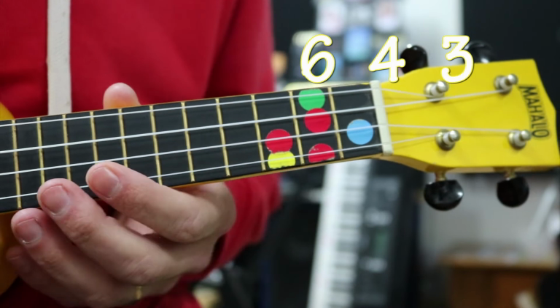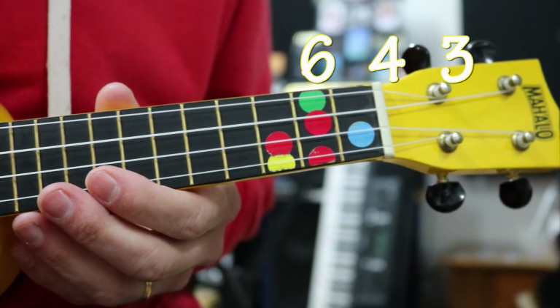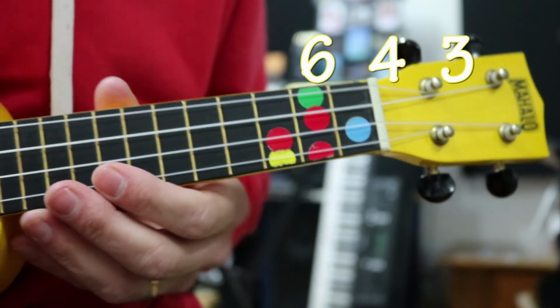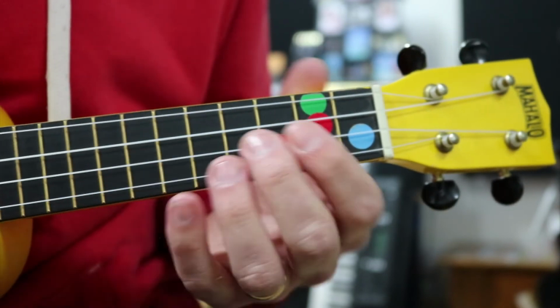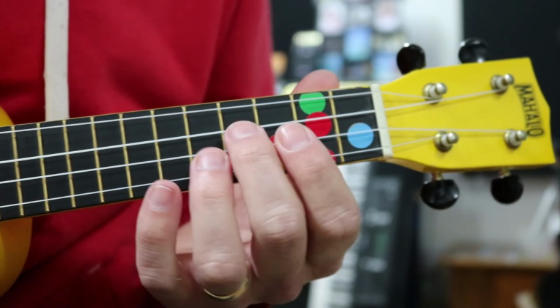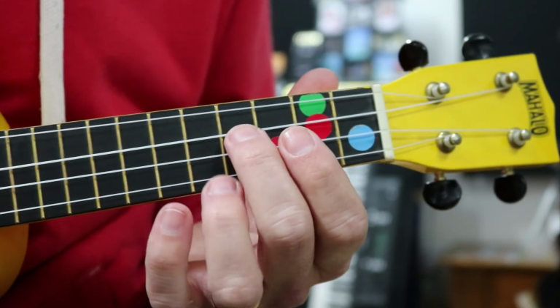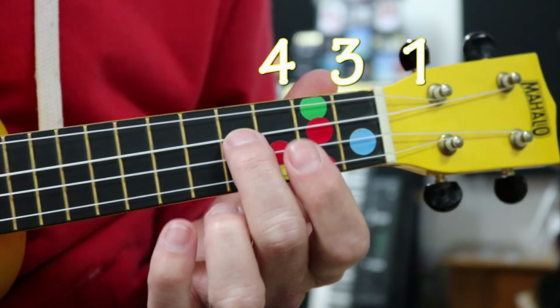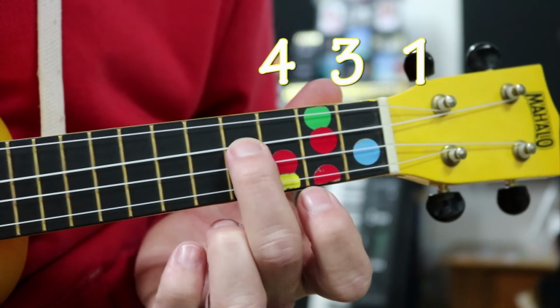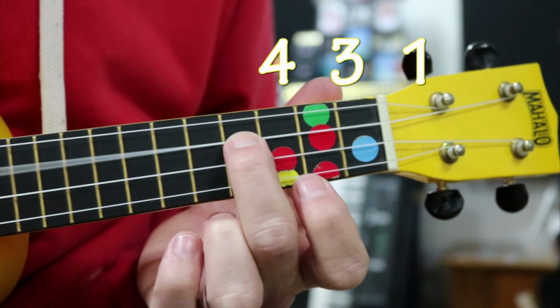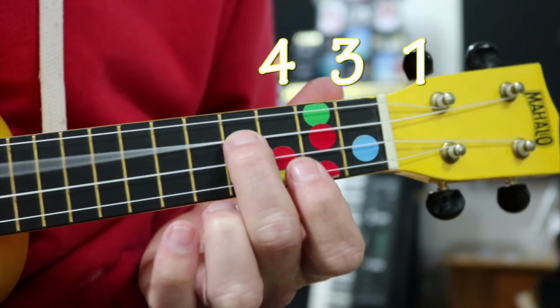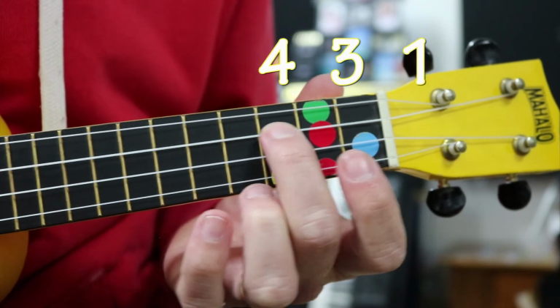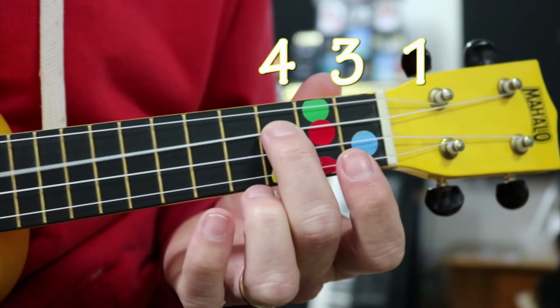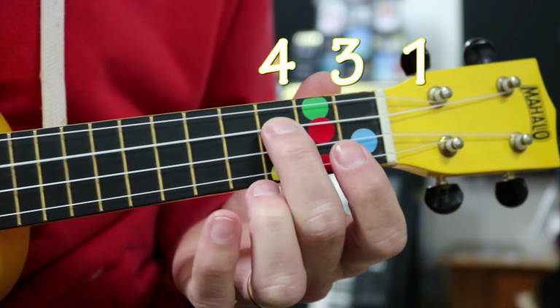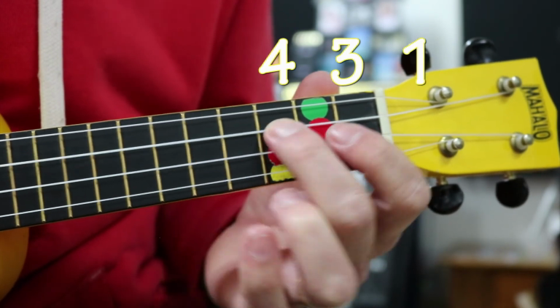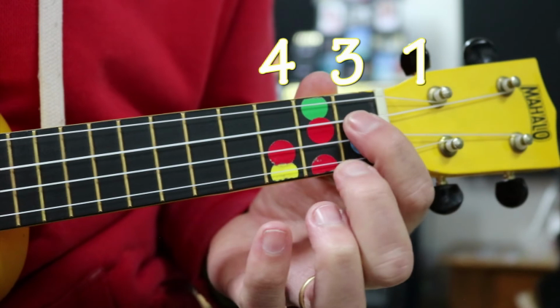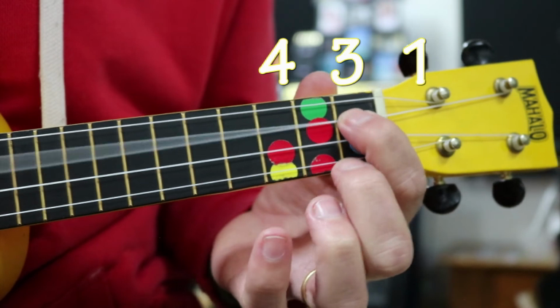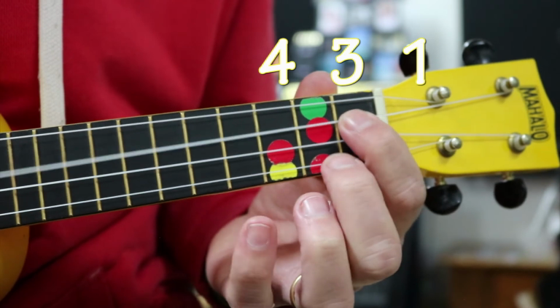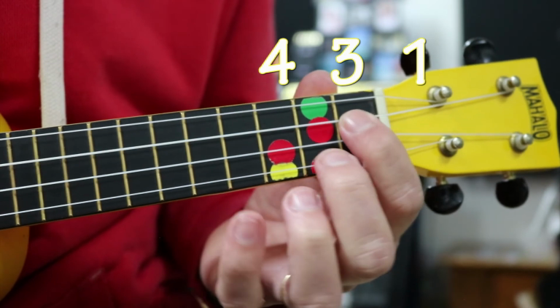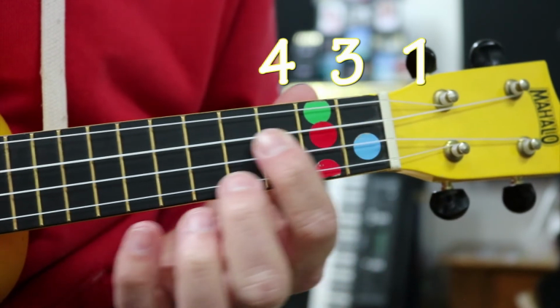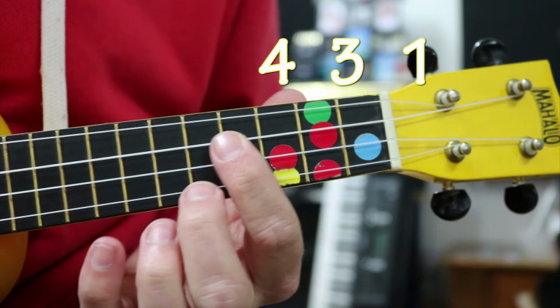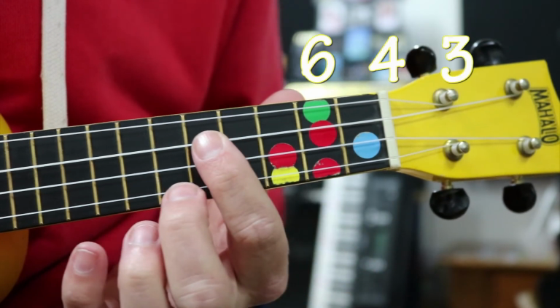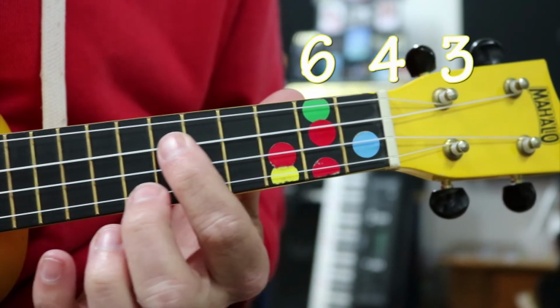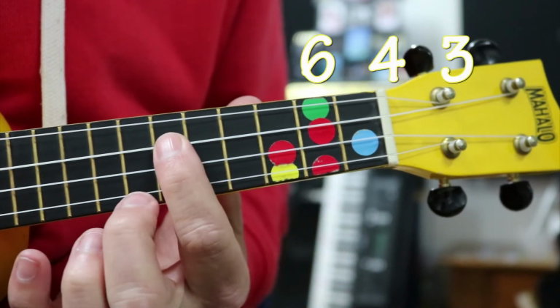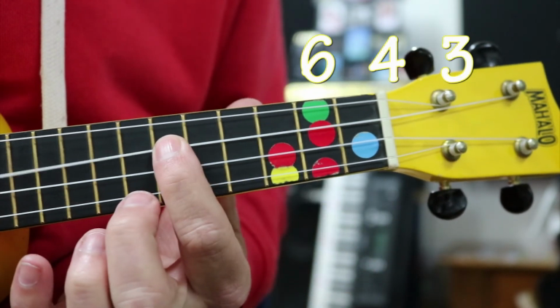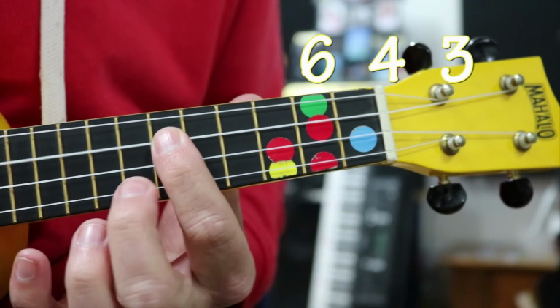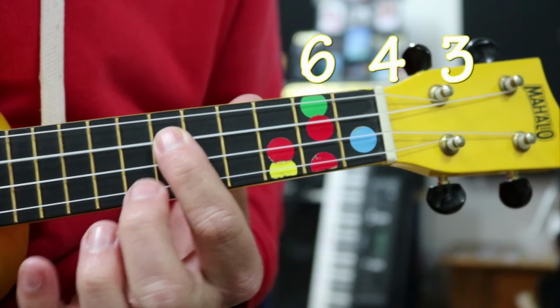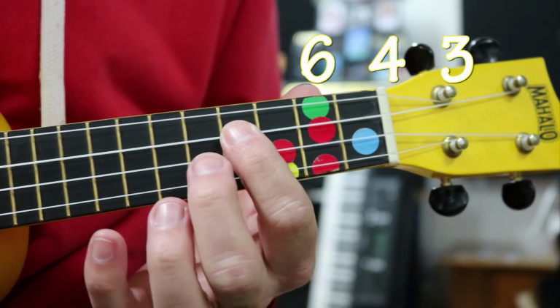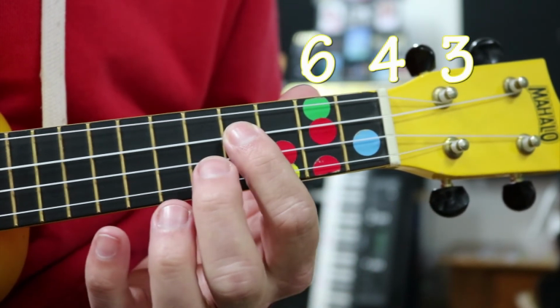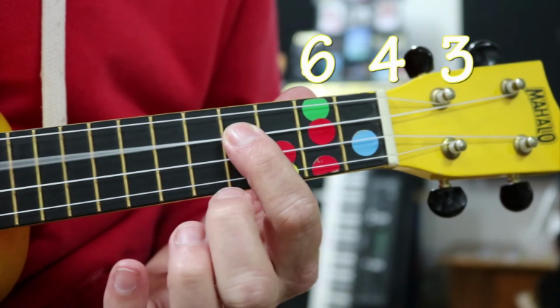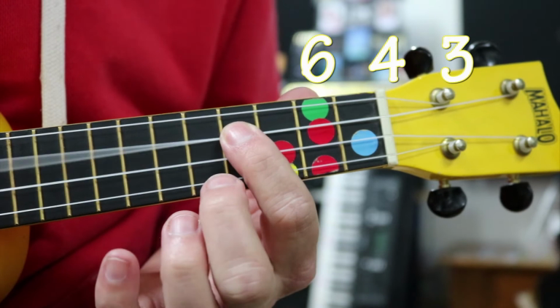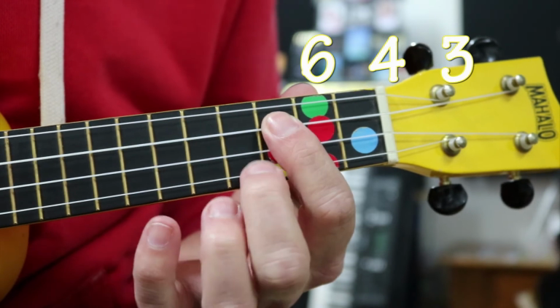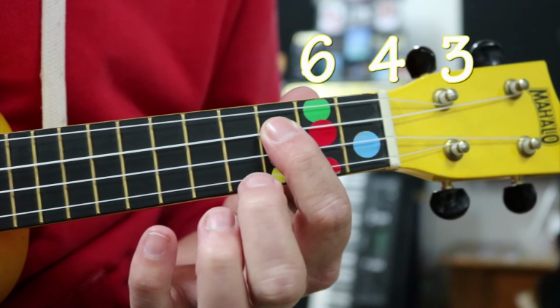And it really is that simple. So one more time: fourth, third, first. Then we're going to go up to our sixth, fourth, third.